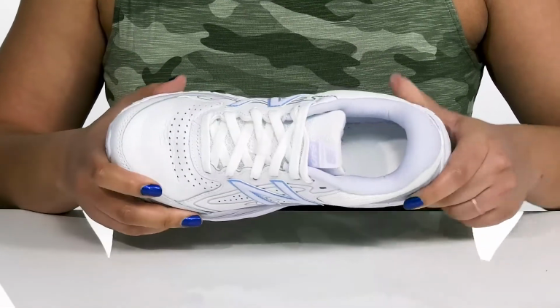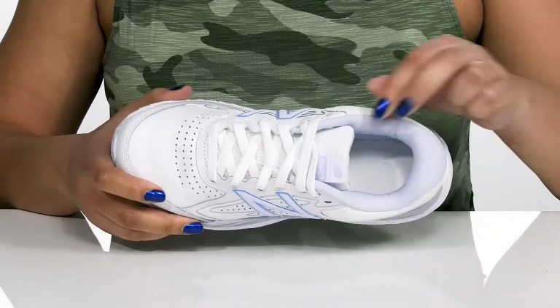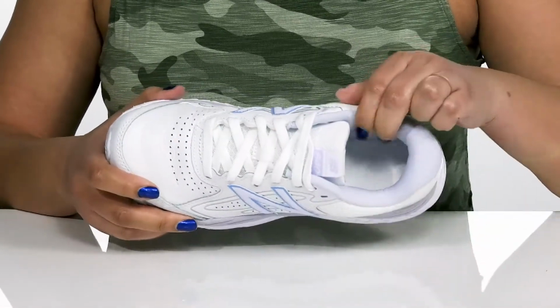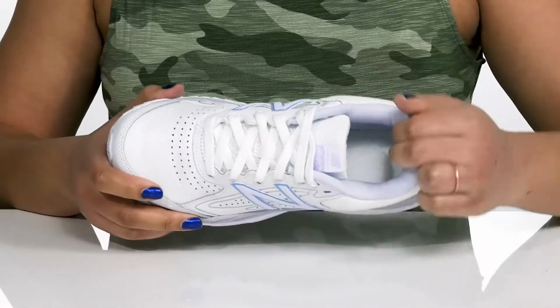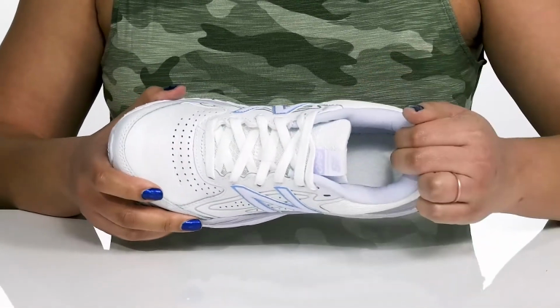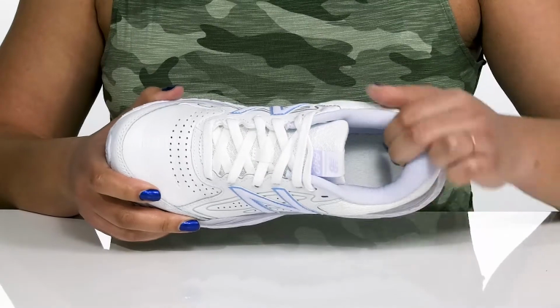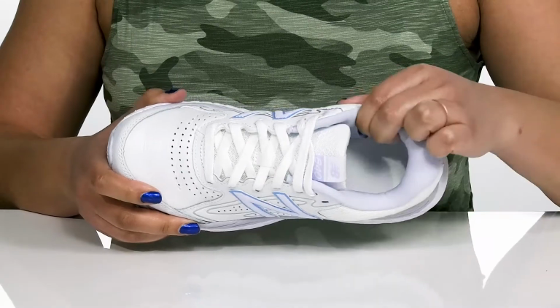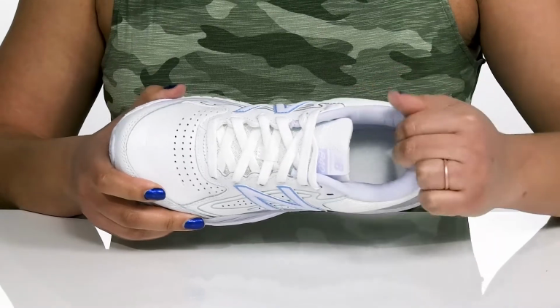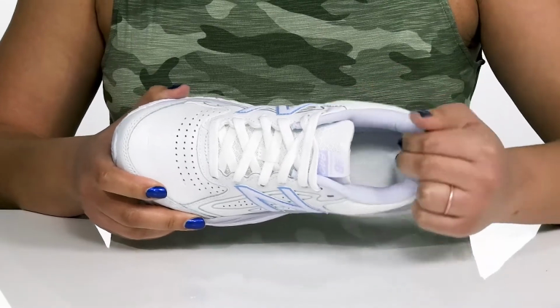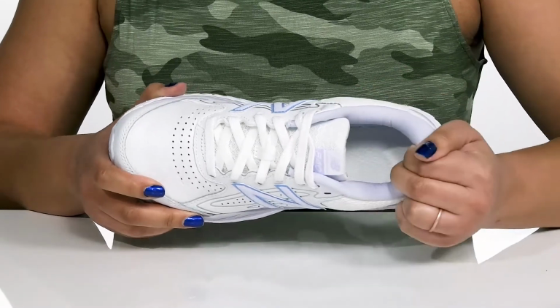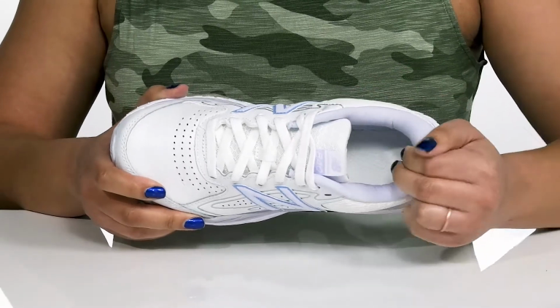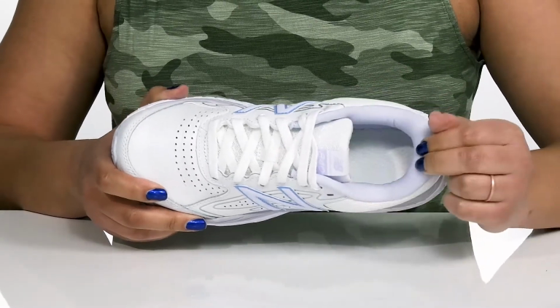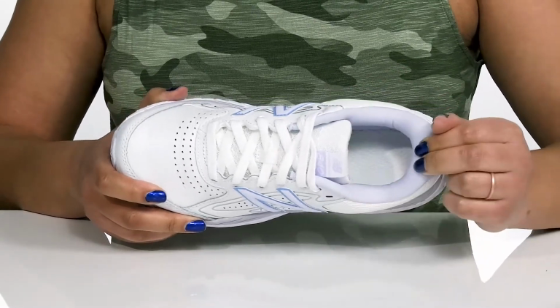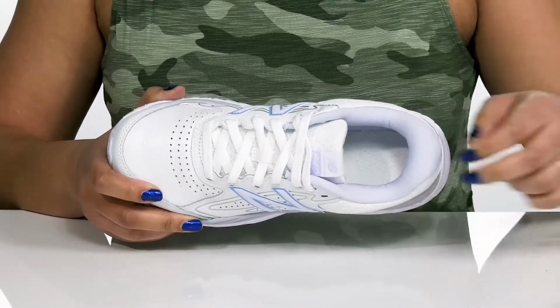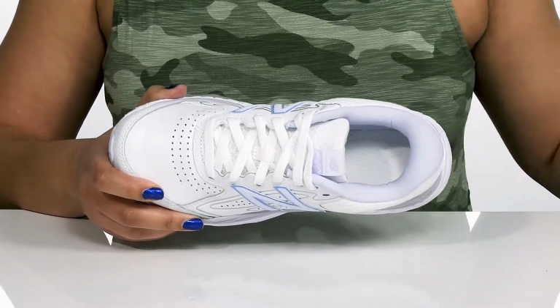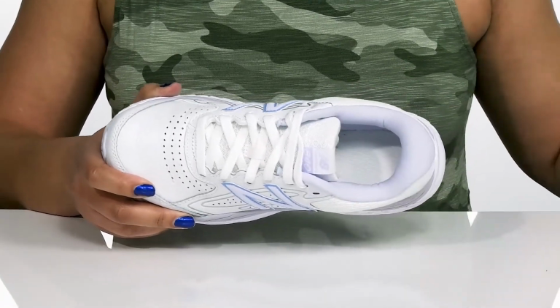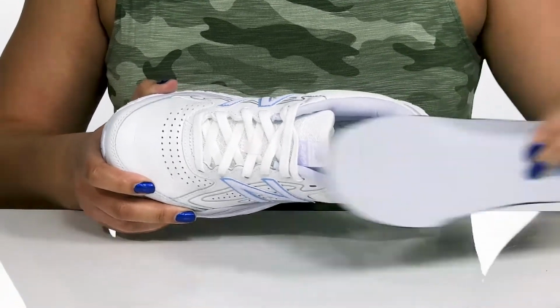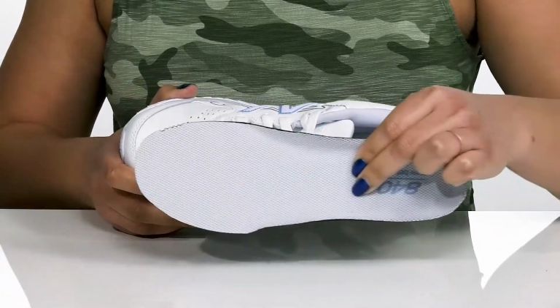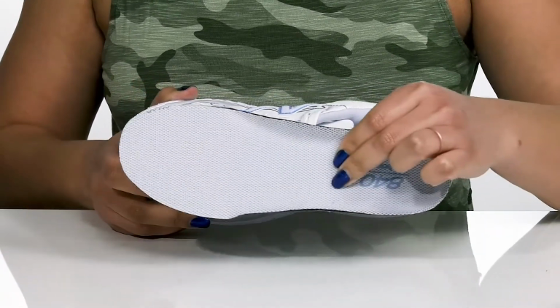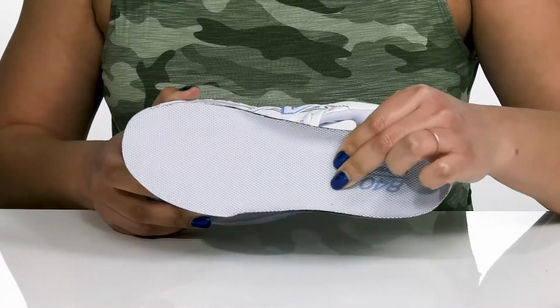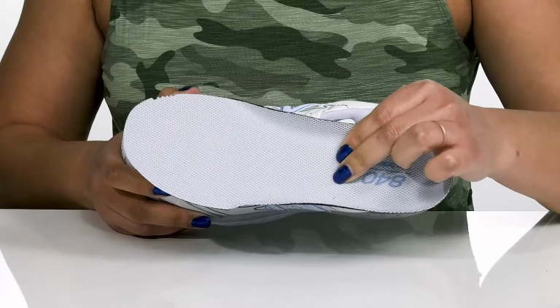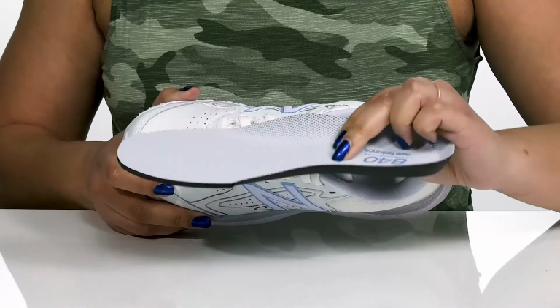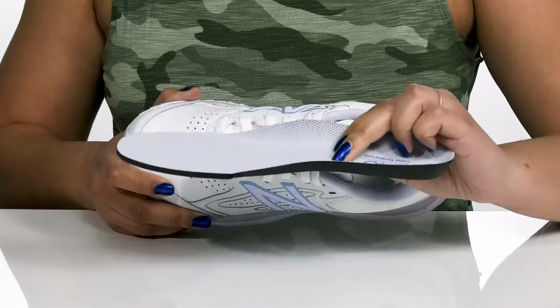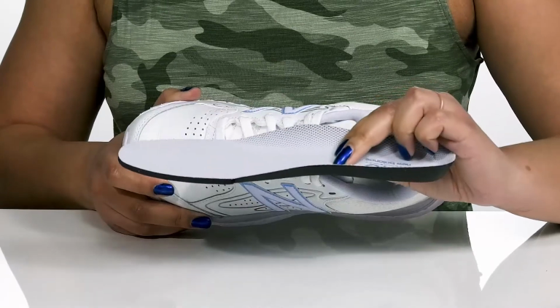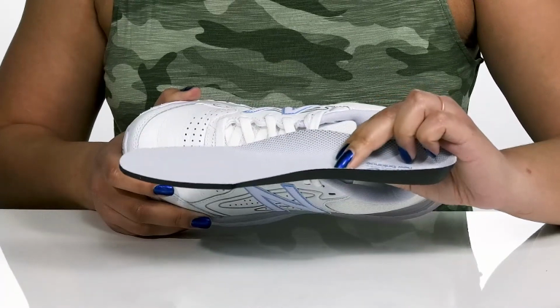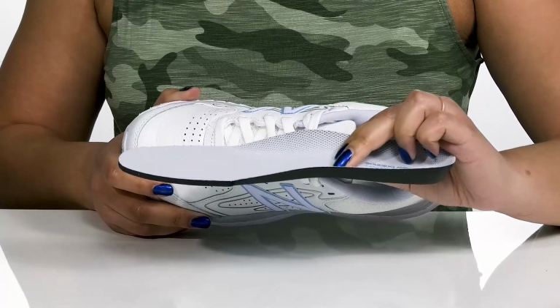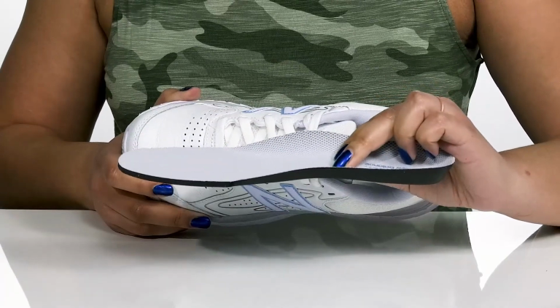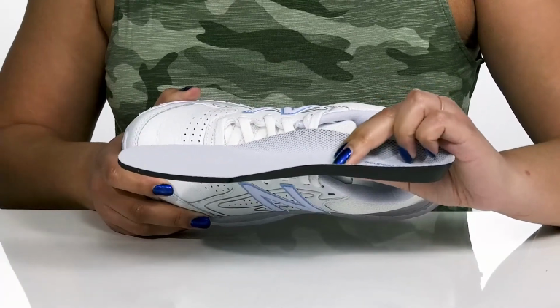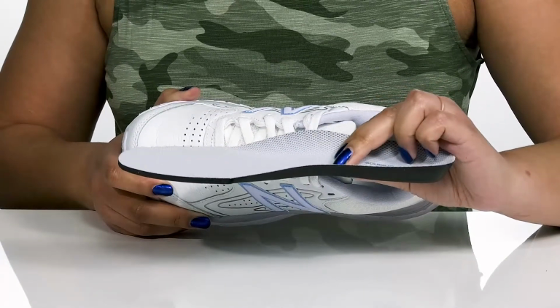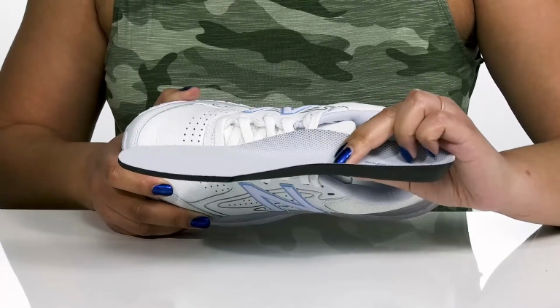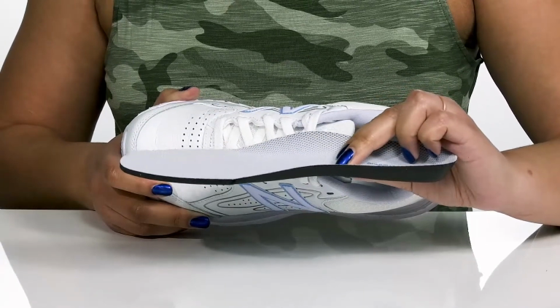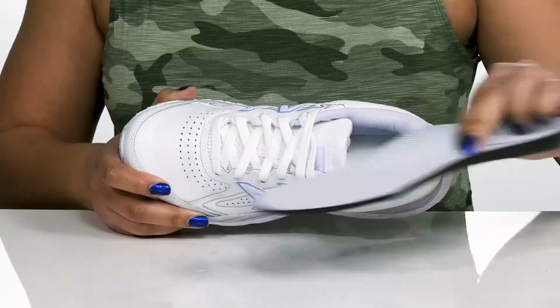Inside, there is a soft textile lining with lots of cushioning around the collar to give your ankle support, and a removable footbed that is lightly padded and has deep heel cups to give you maximum comfort throughout the day.